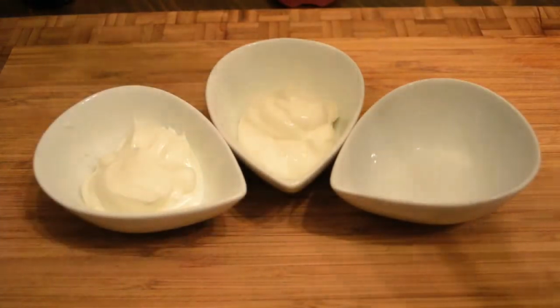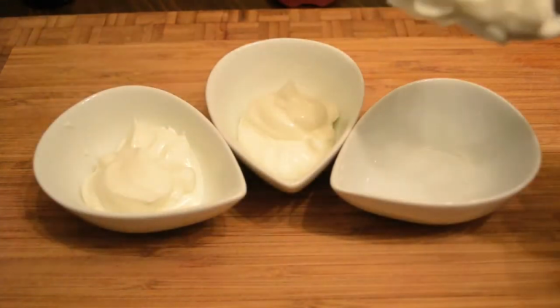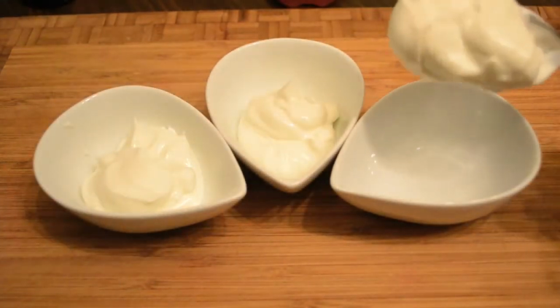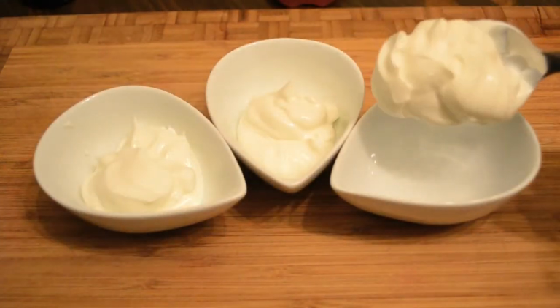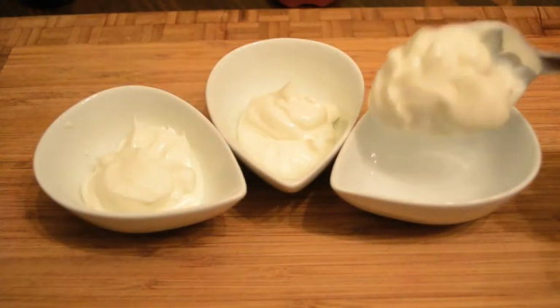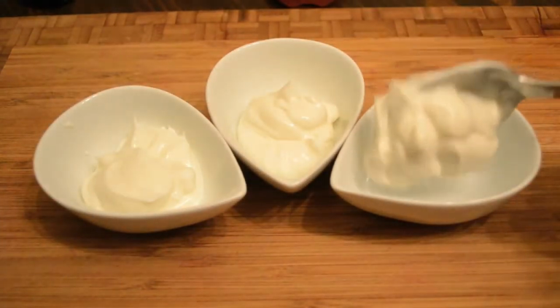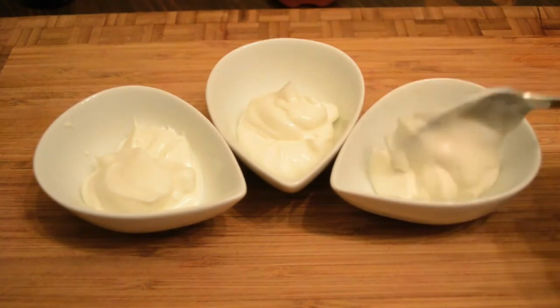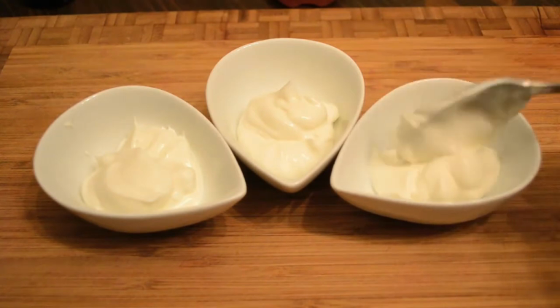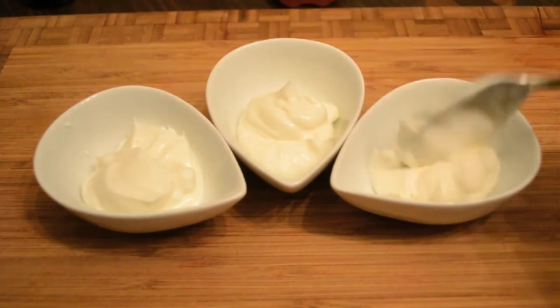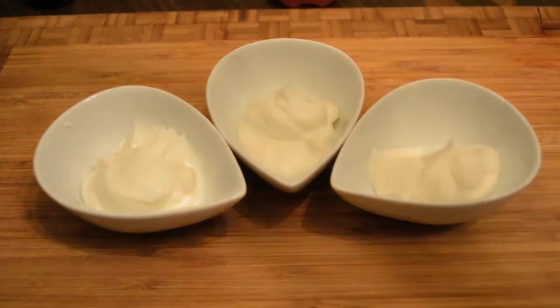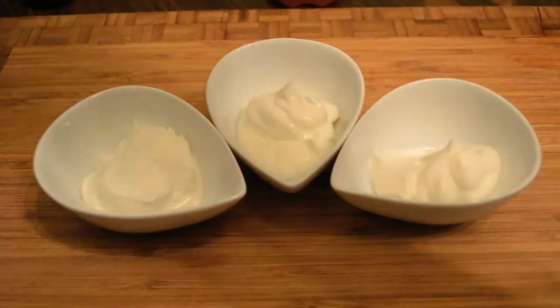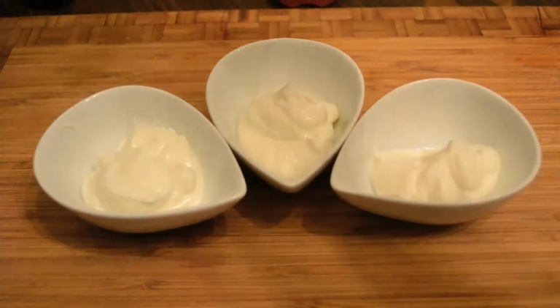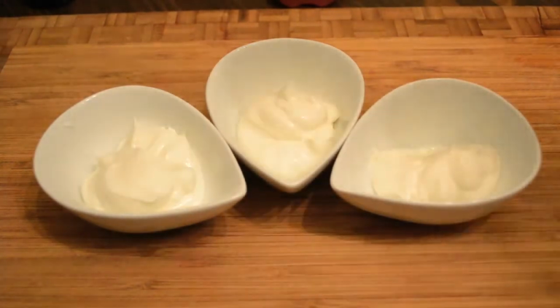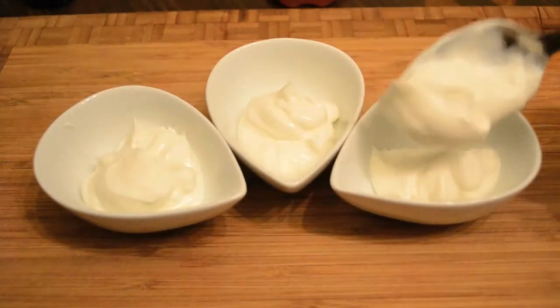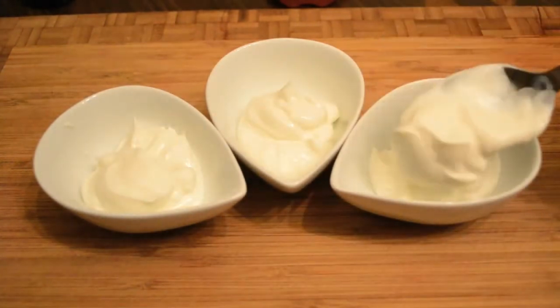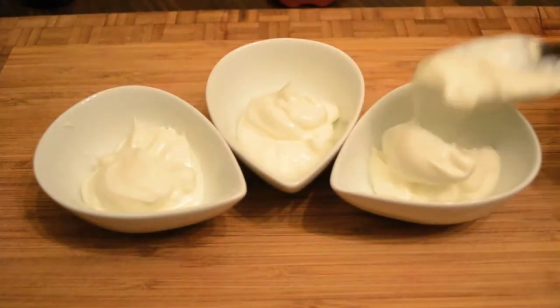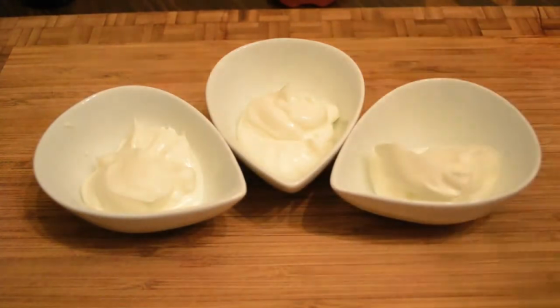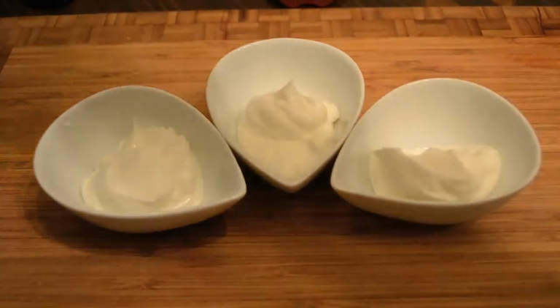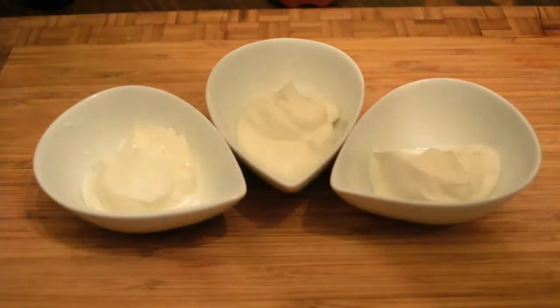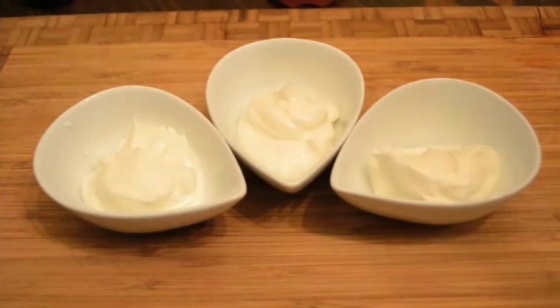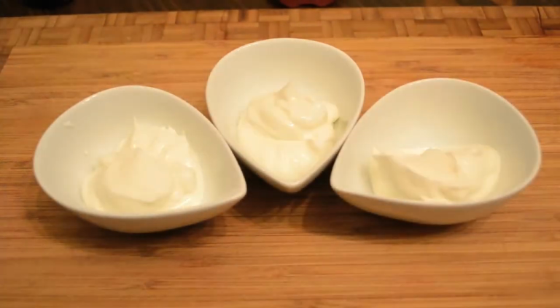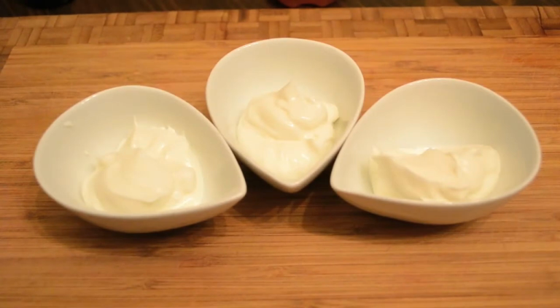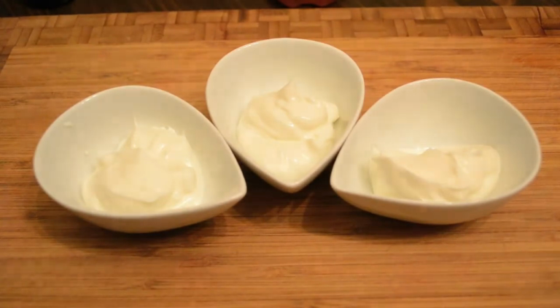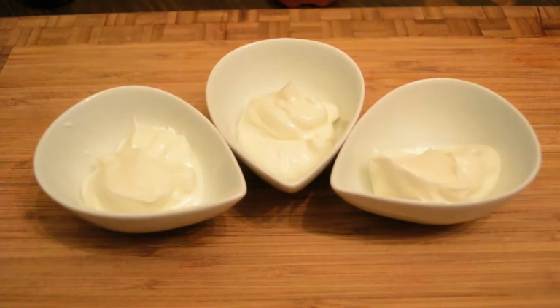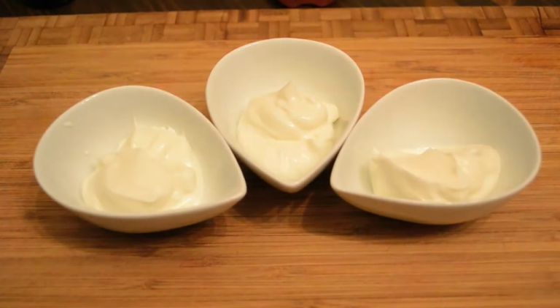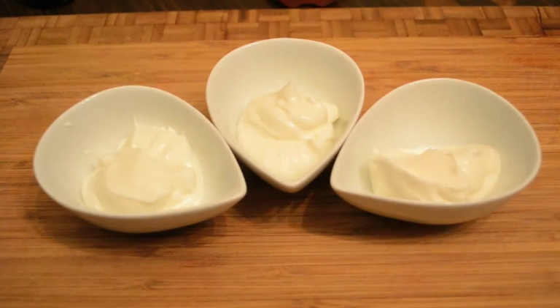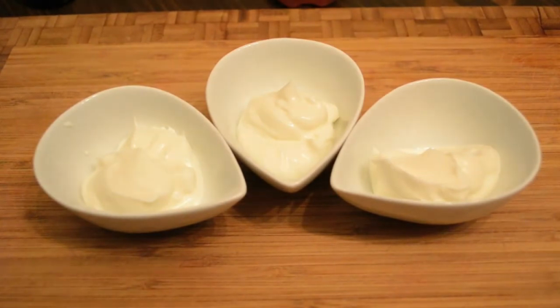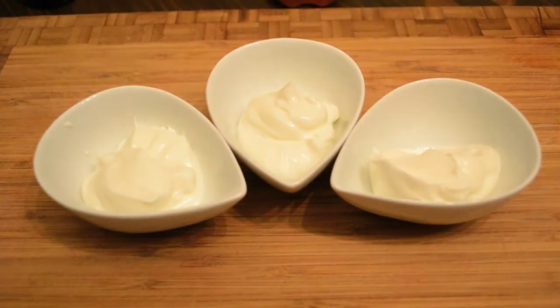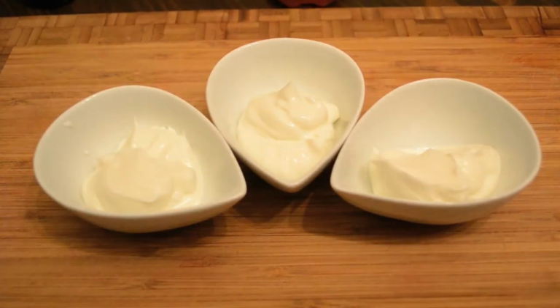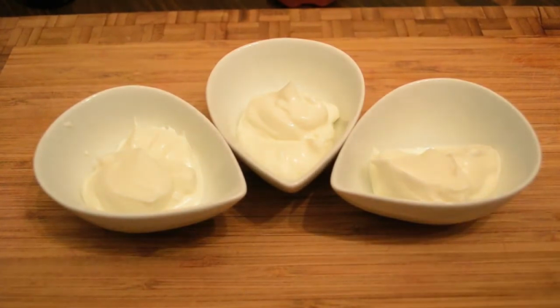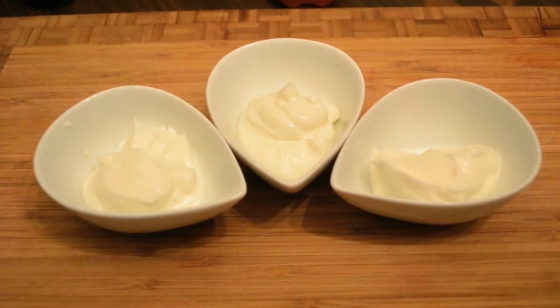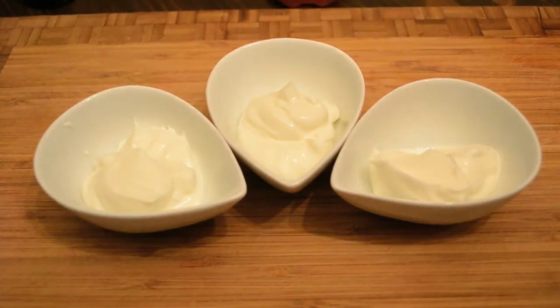I like the Greek yogurt. It's naturally thick and creamy without any sort of extra thickeners that are added to a lot of fat-free American style yogurt.